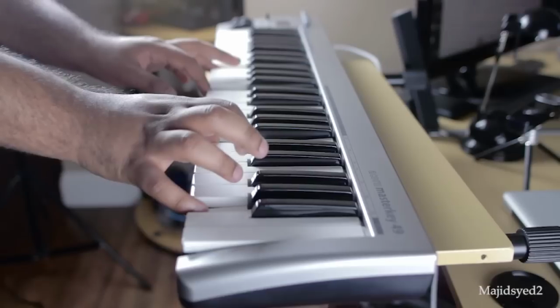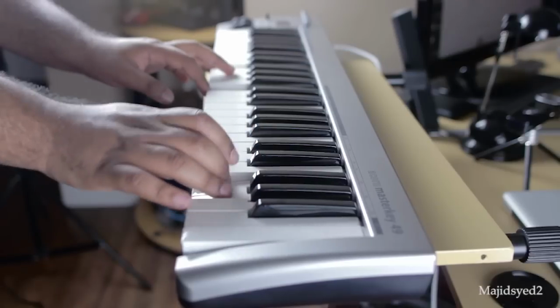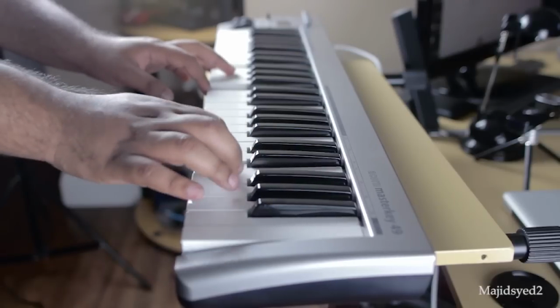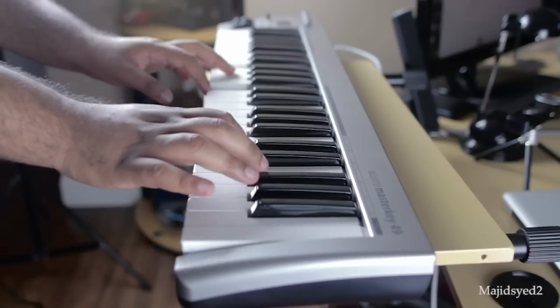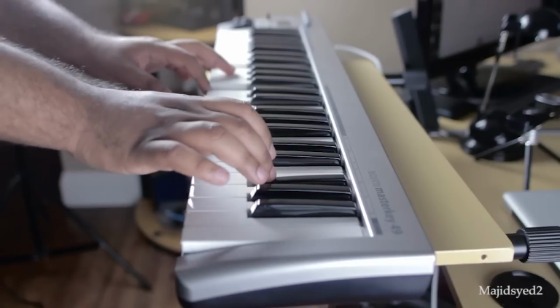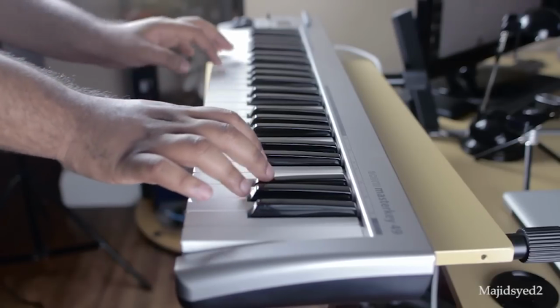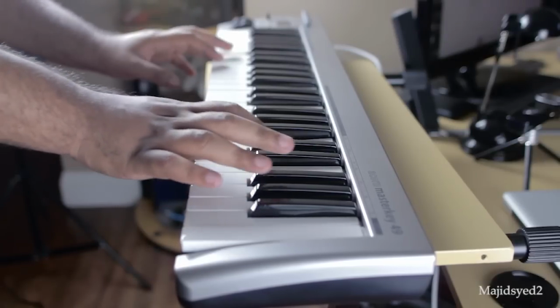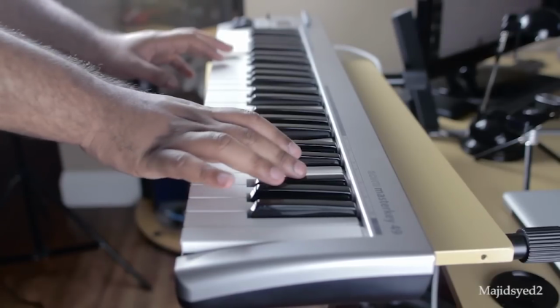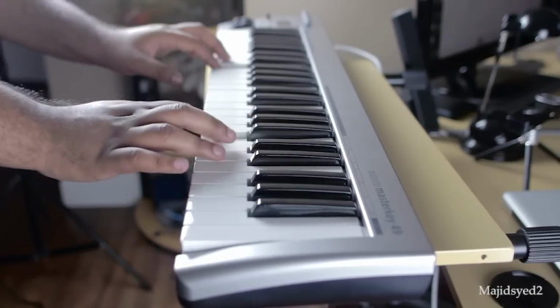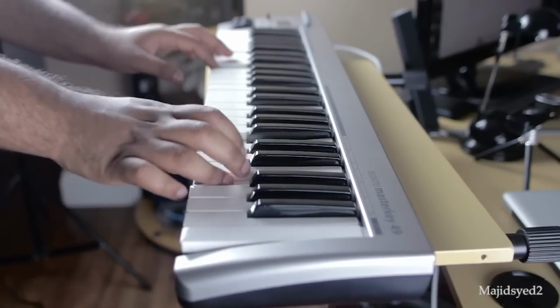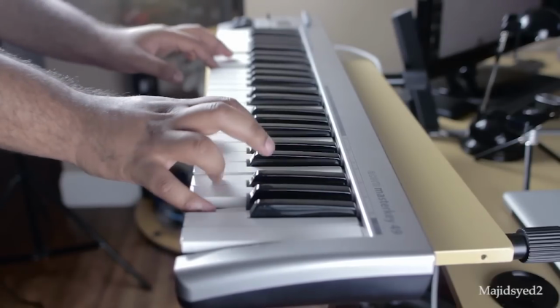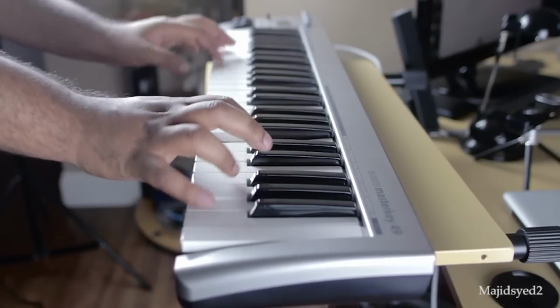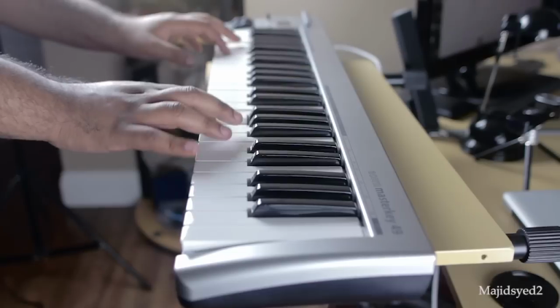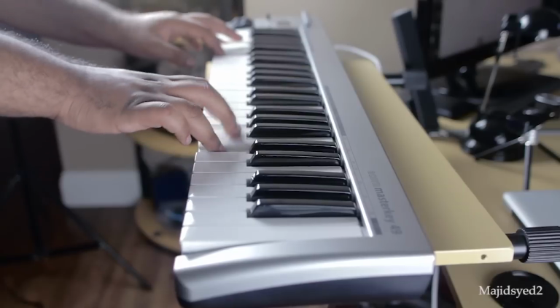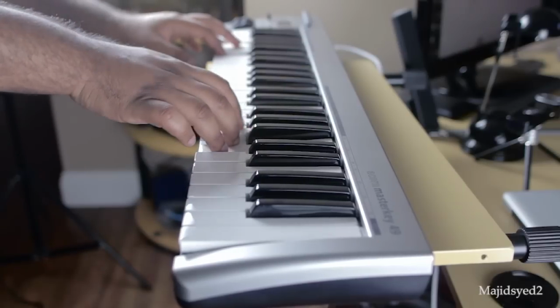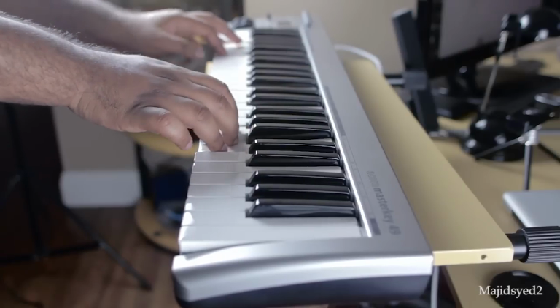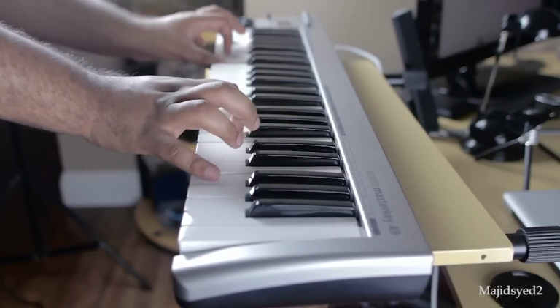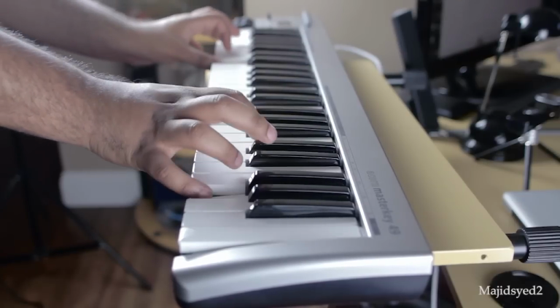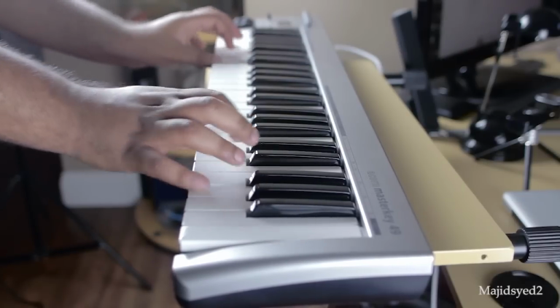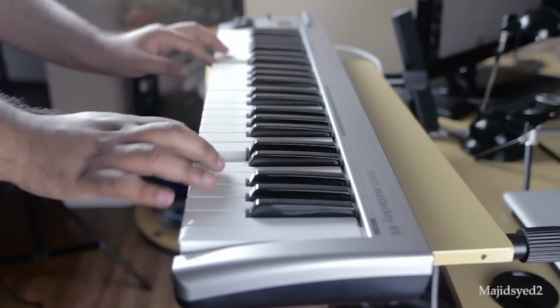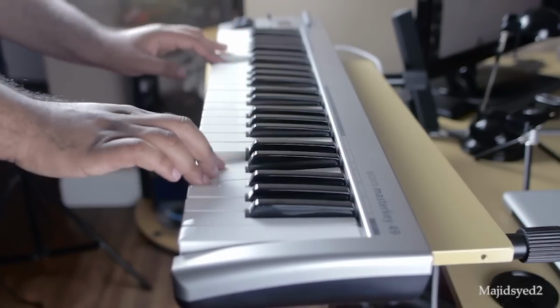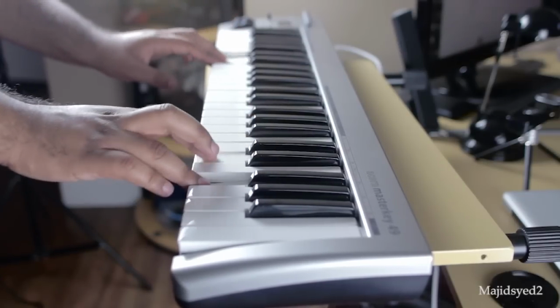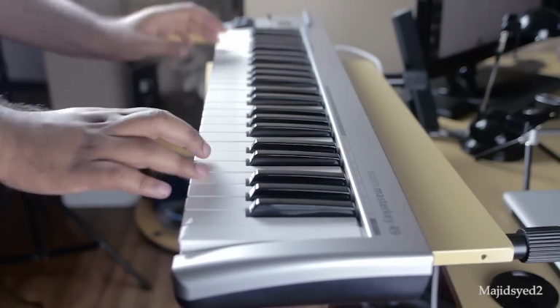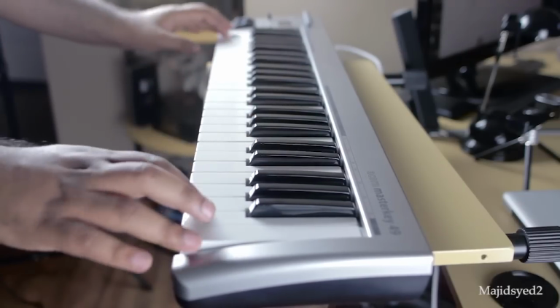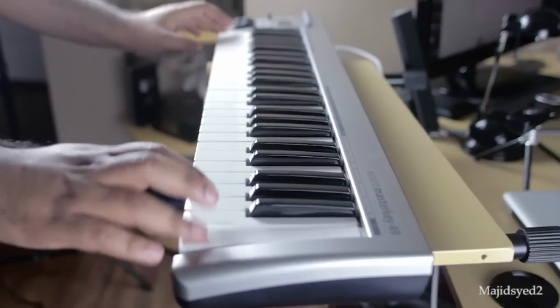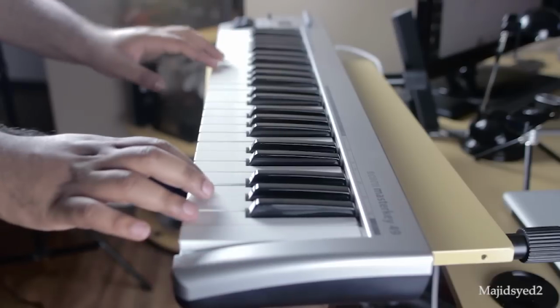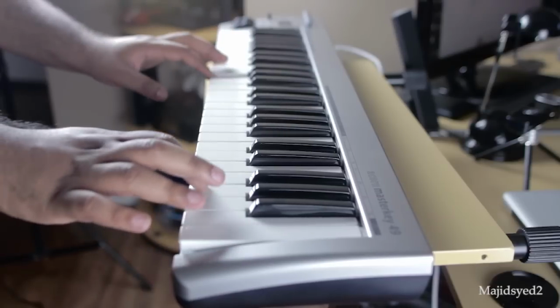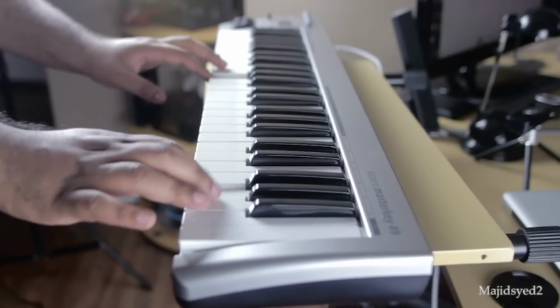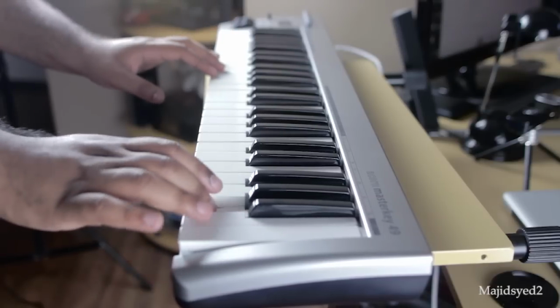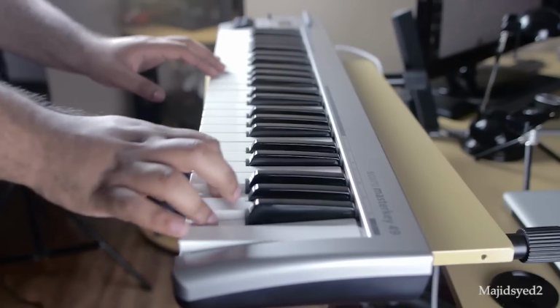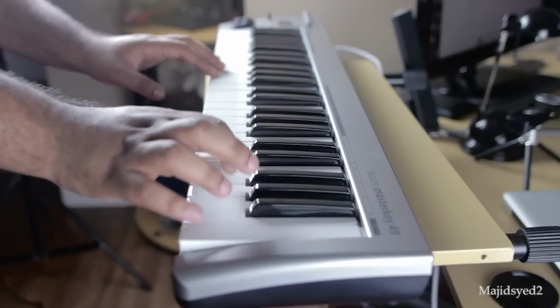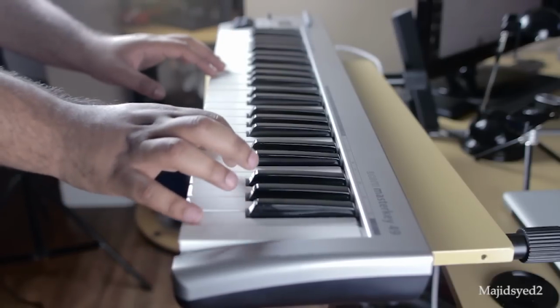This keyboard is about $20 cheaper than most of the cheapest controllers you'd find from M-Audio and Behringer, and it adds some more basic controls that you would typically find on higher-end MIDI controllers.